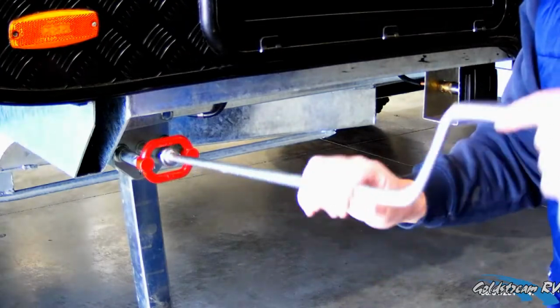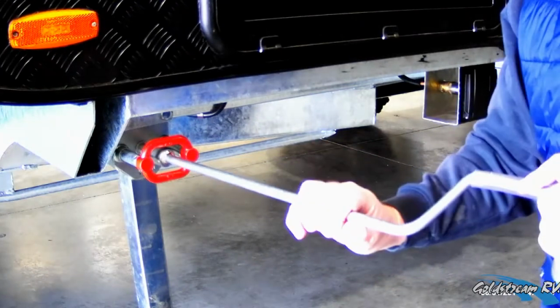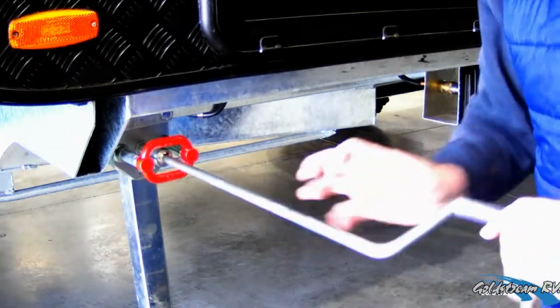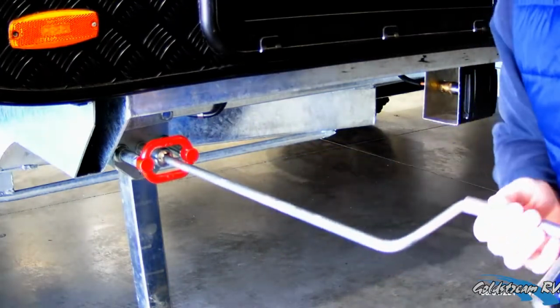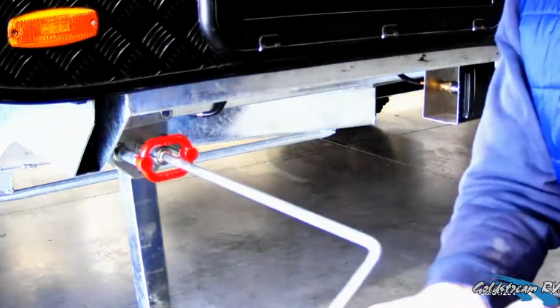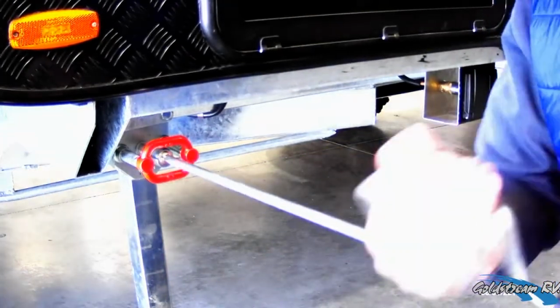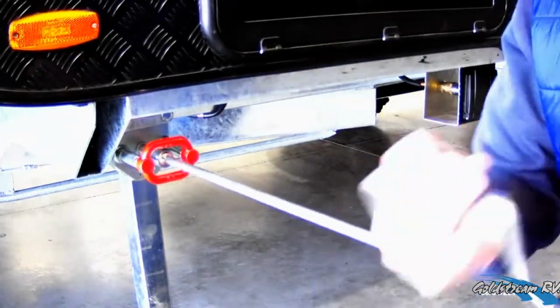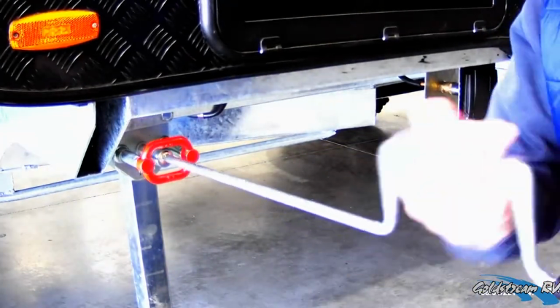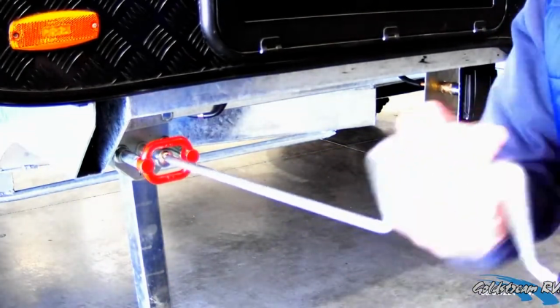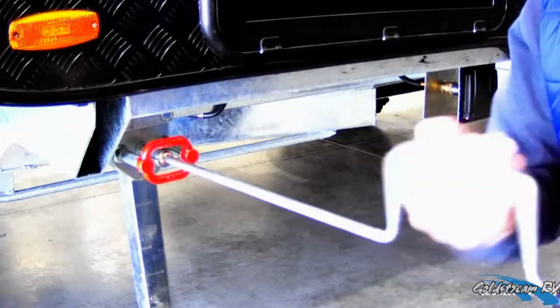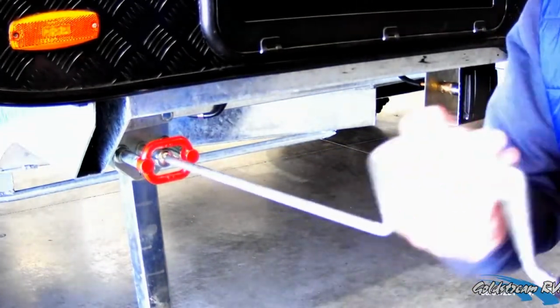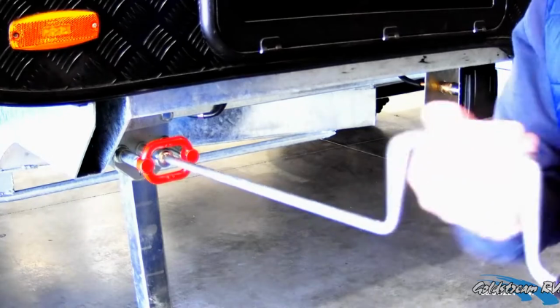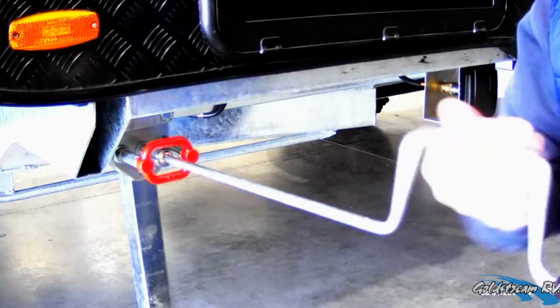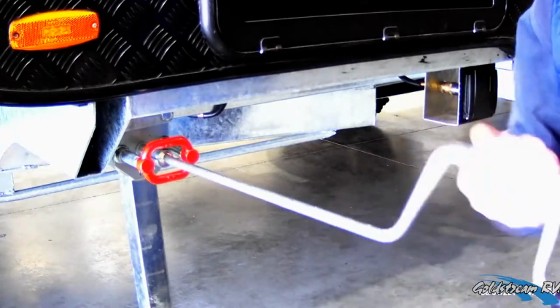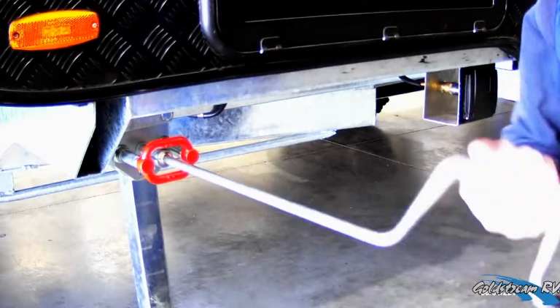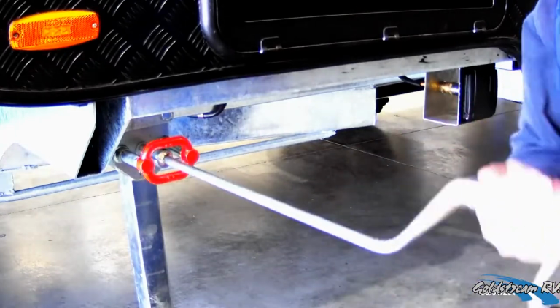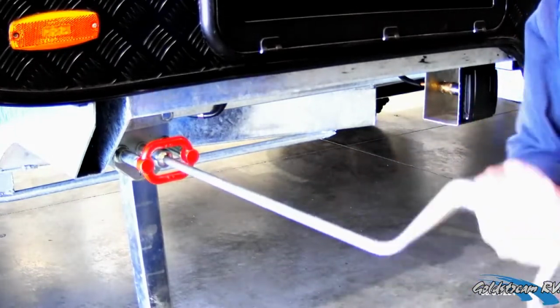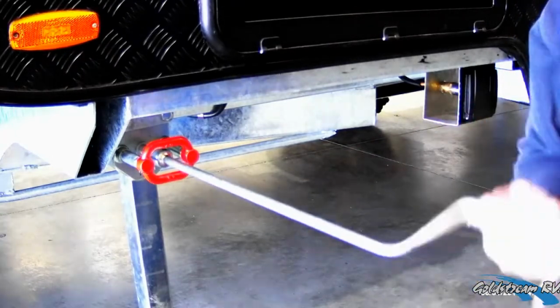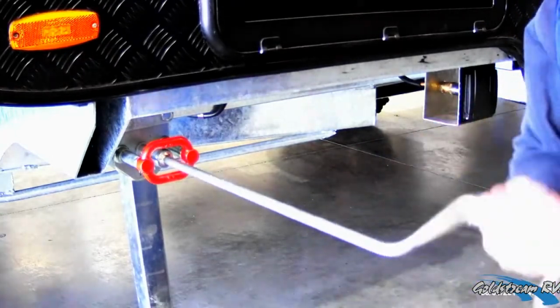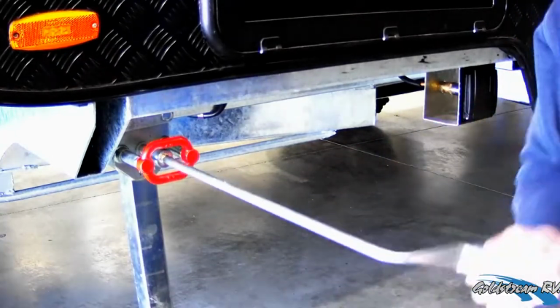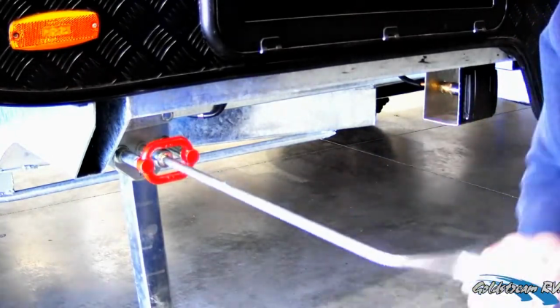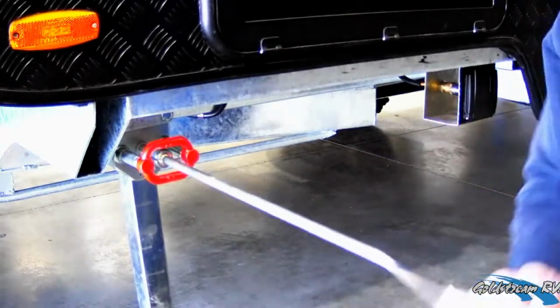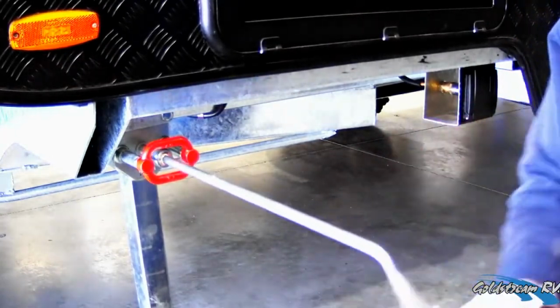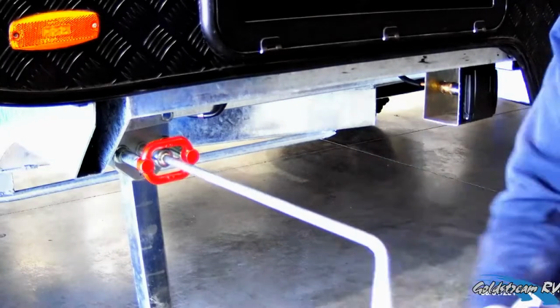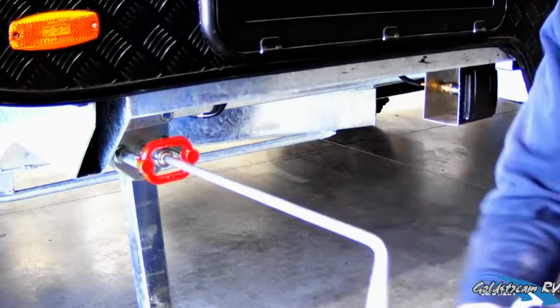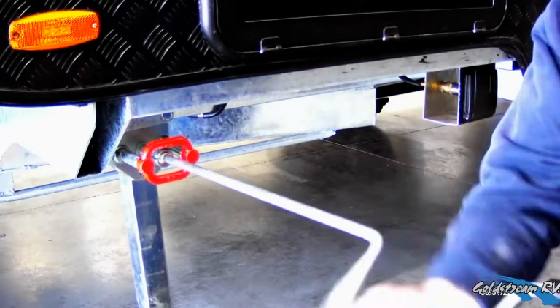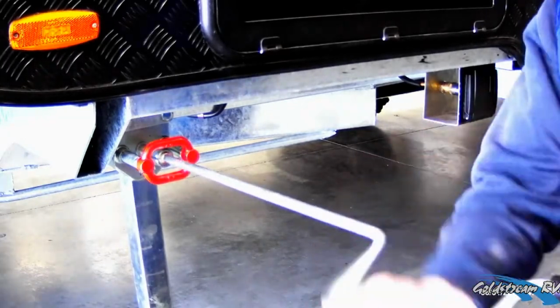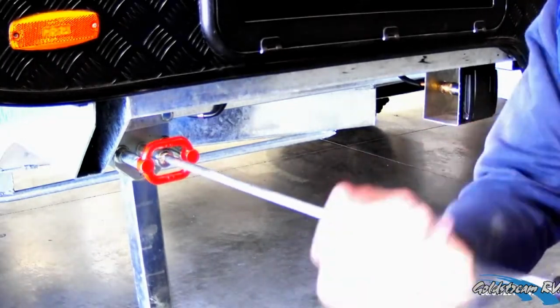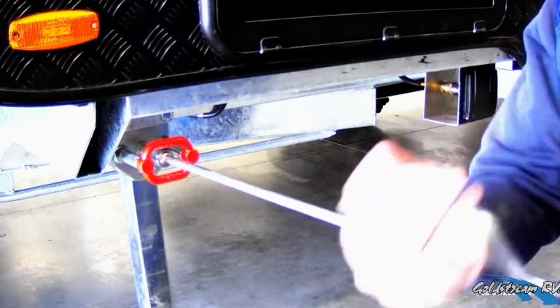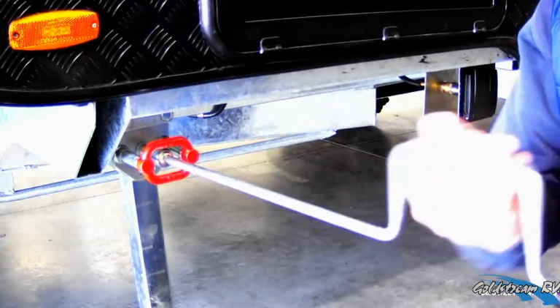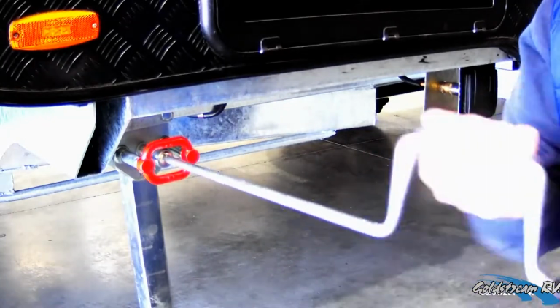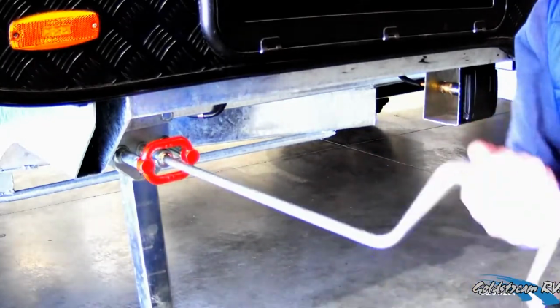Last of all, raise our stabiliser legs and stow away. You can now hook up to your van and be on your way.